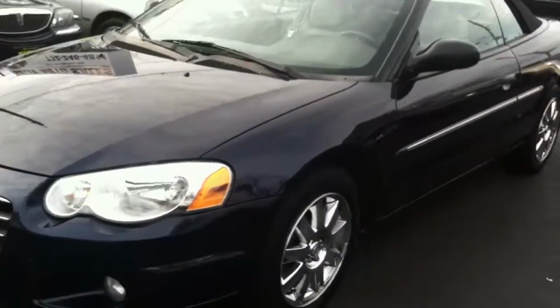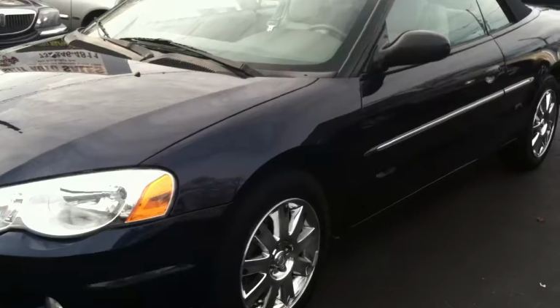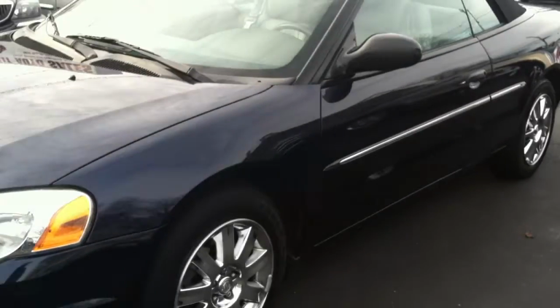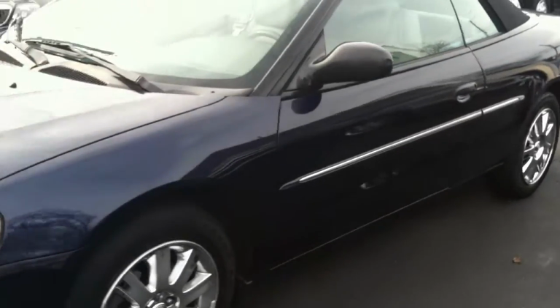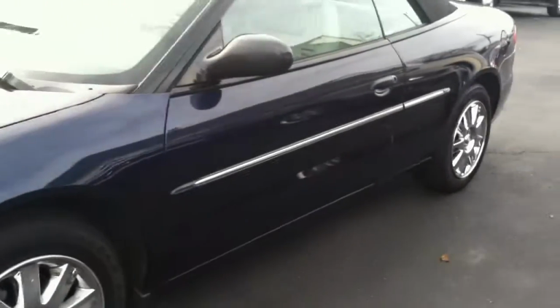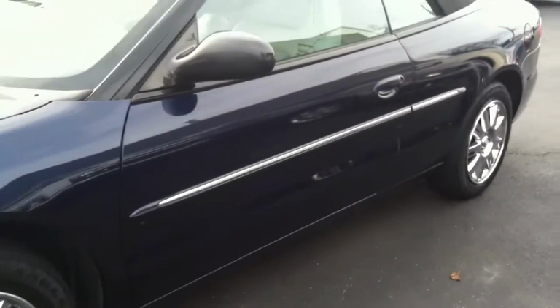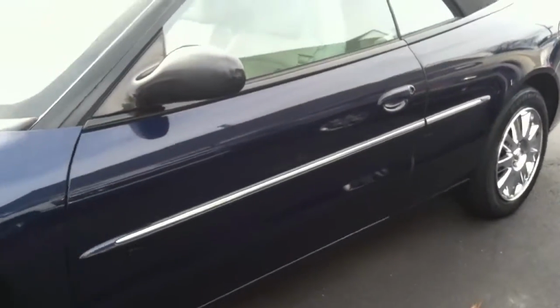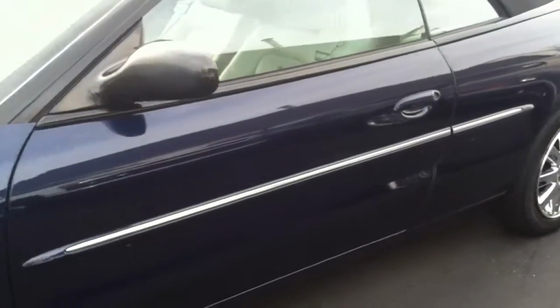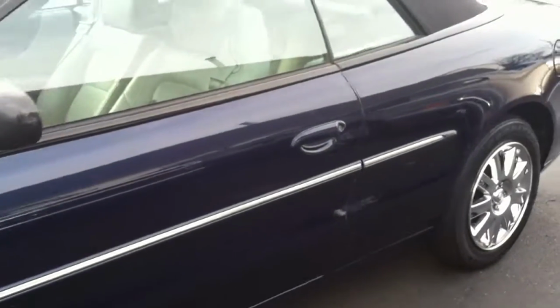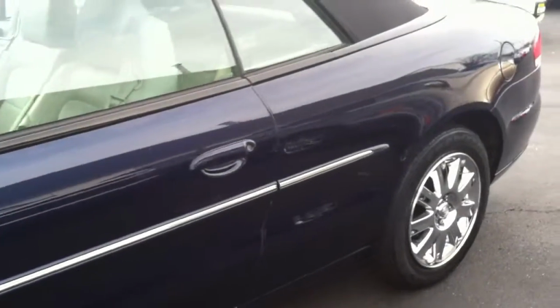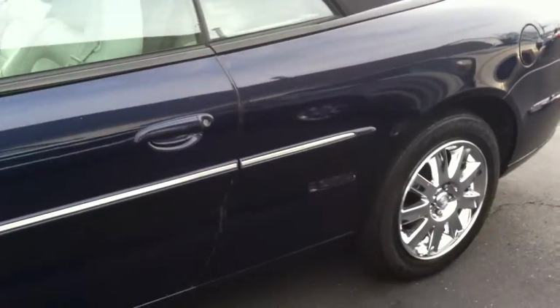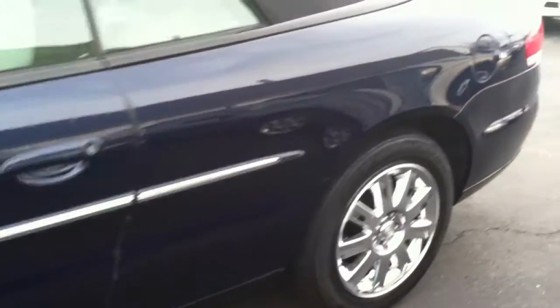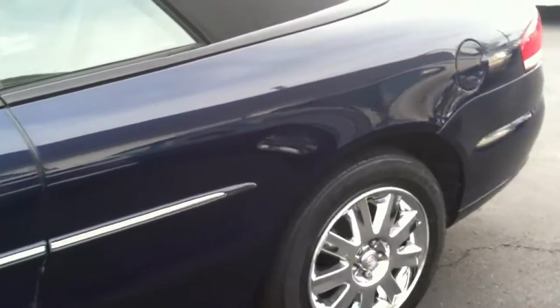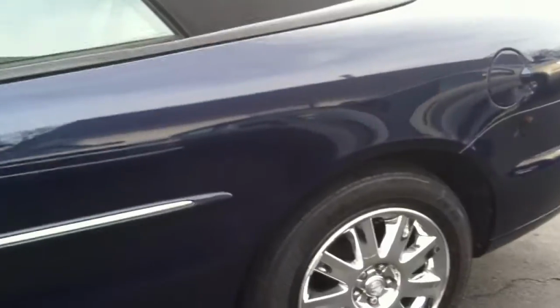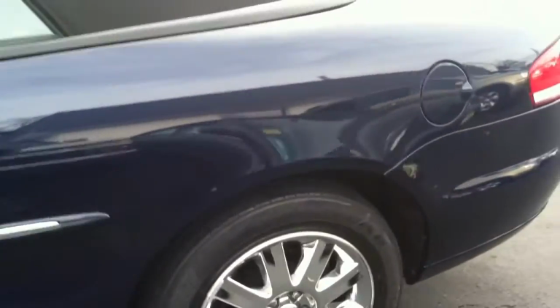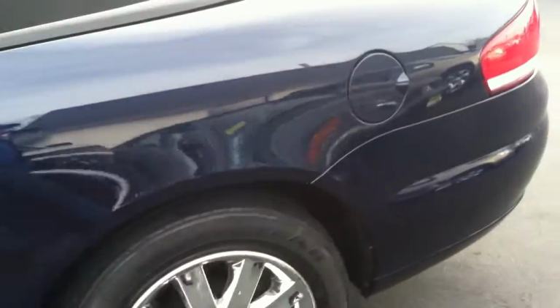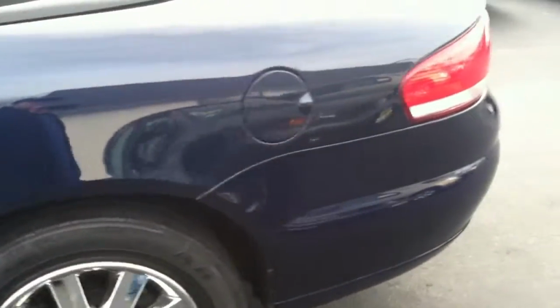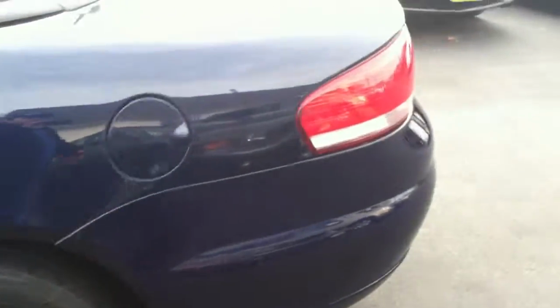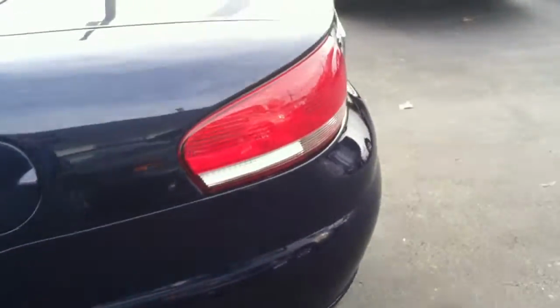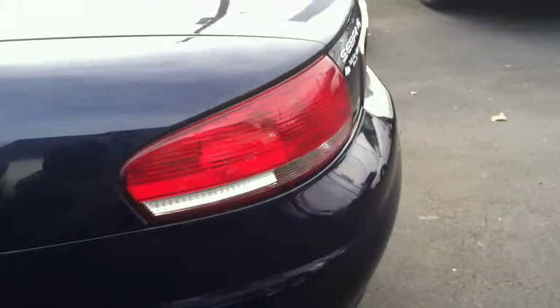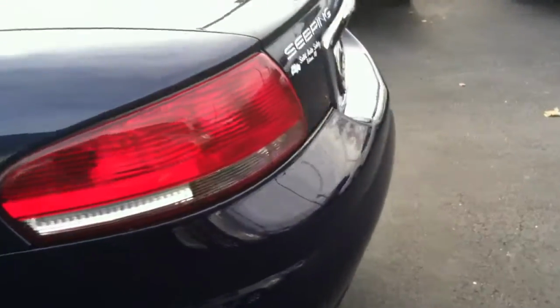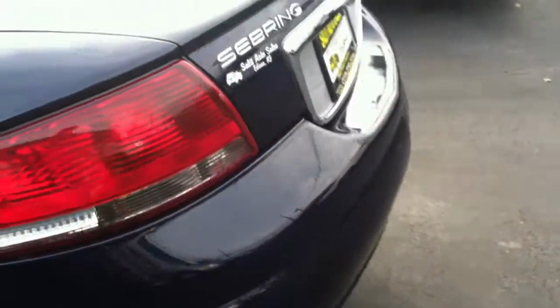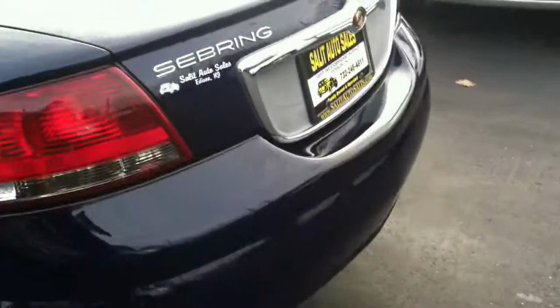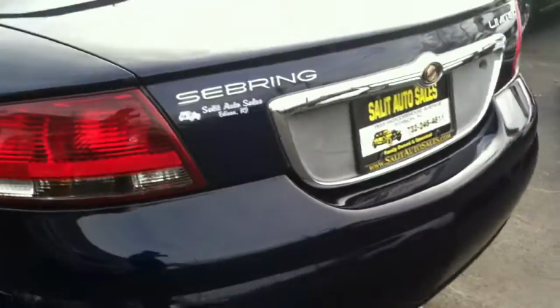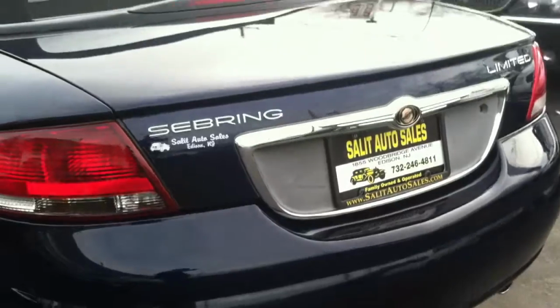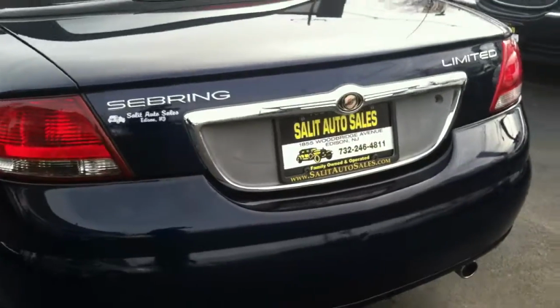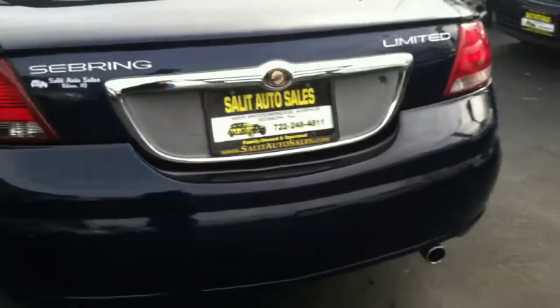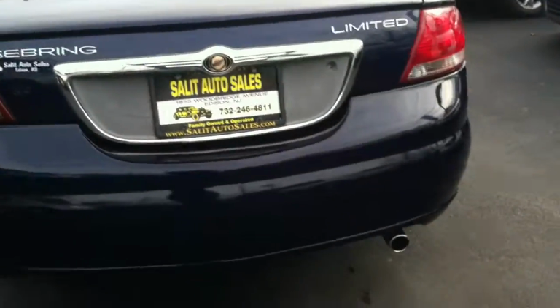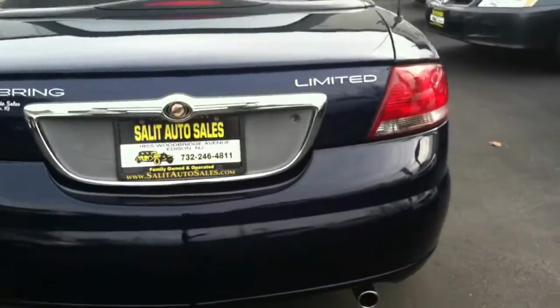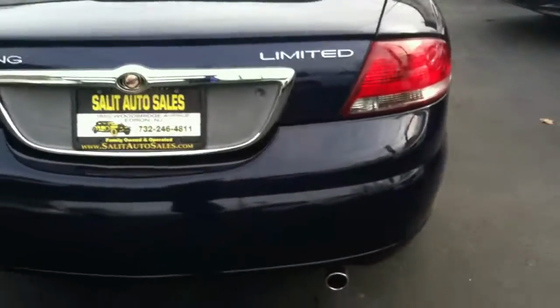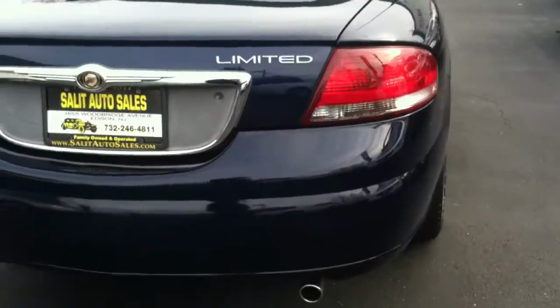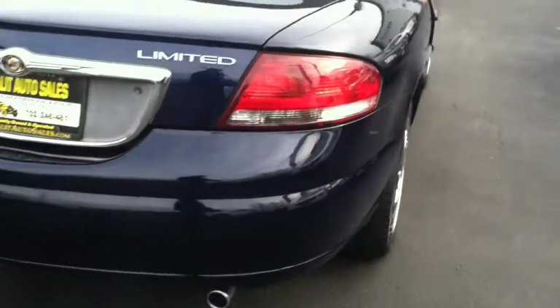But get this — loaded up with every available option: leather interior, ABS, traction control, heated seats, alloy rims, and factory-installed navigation.